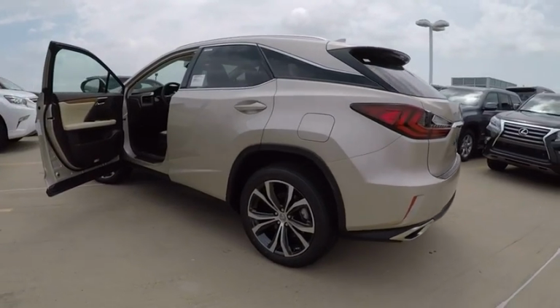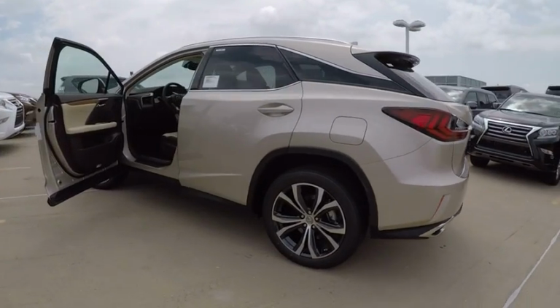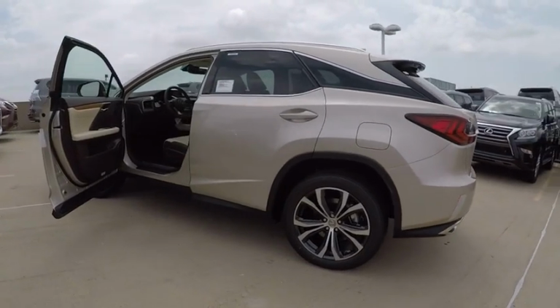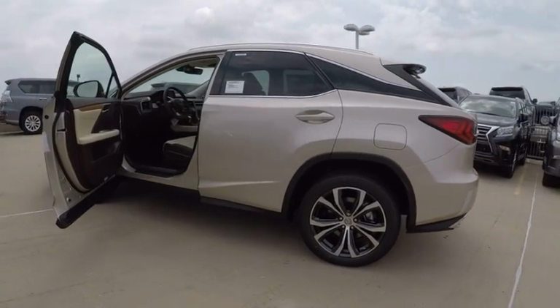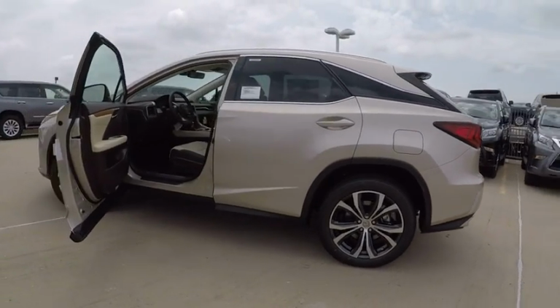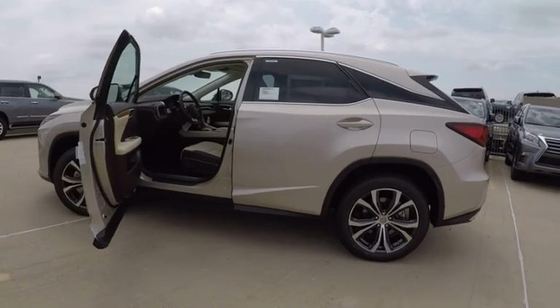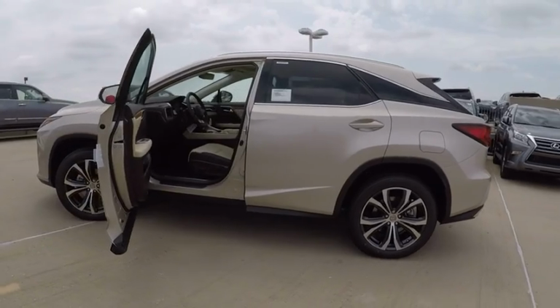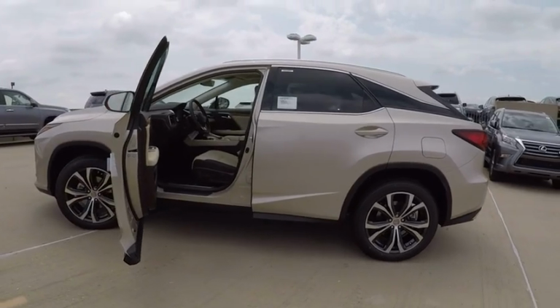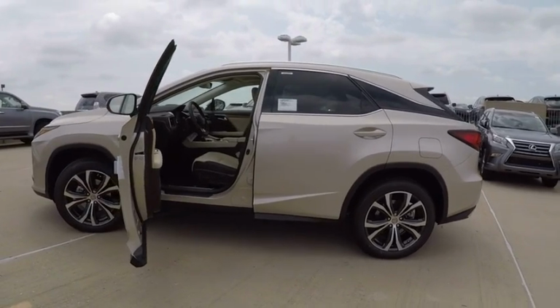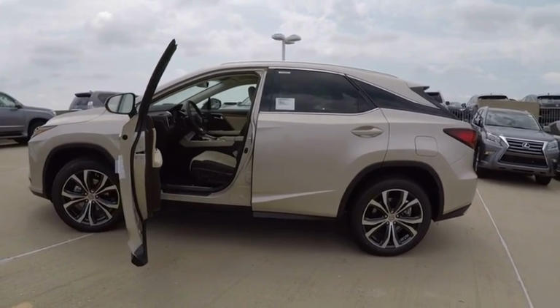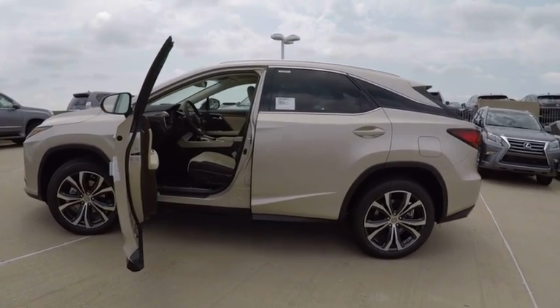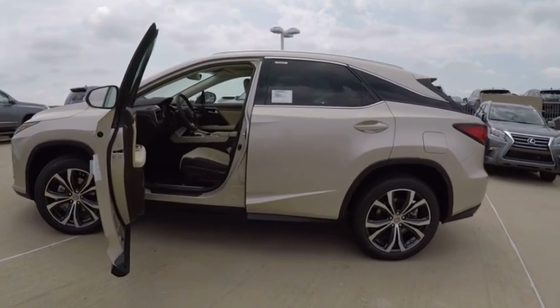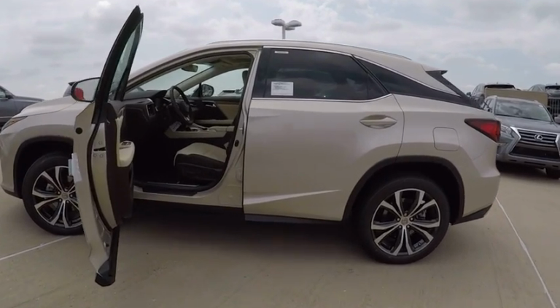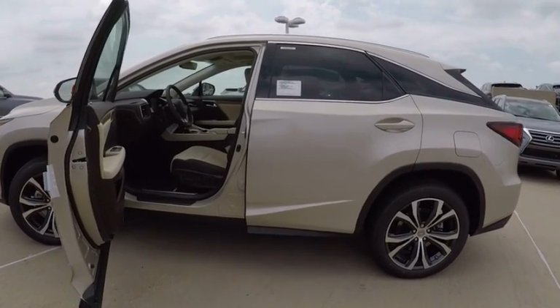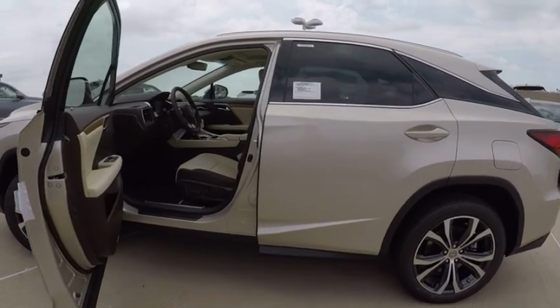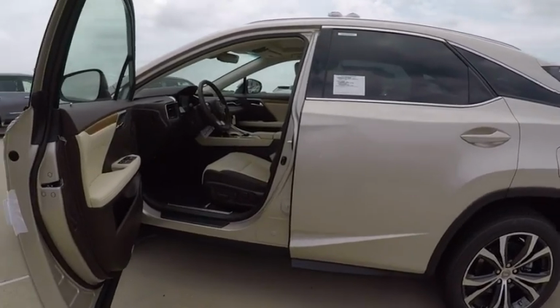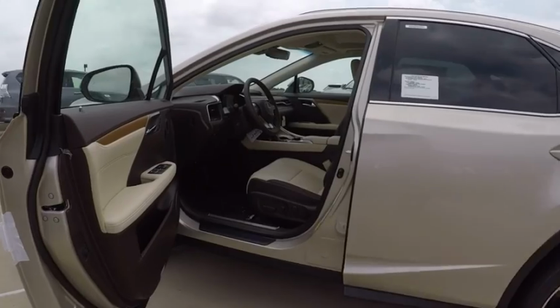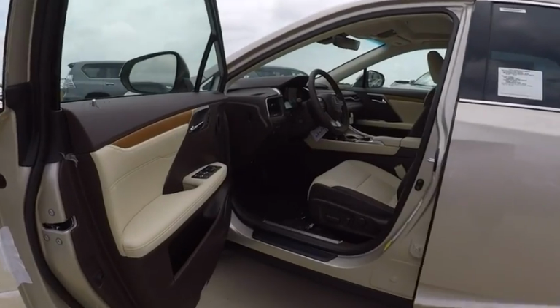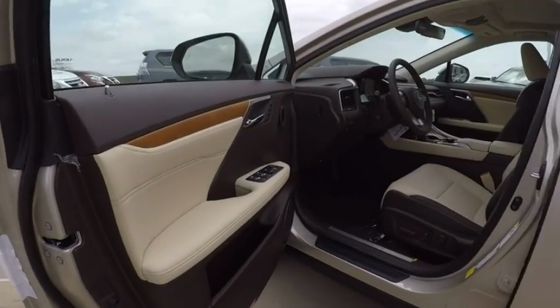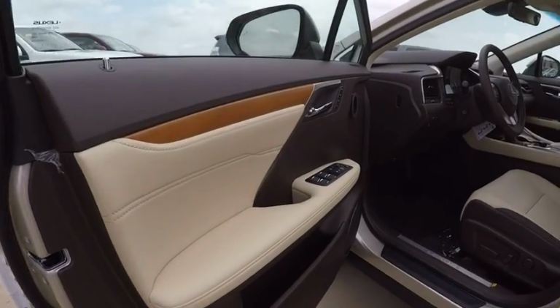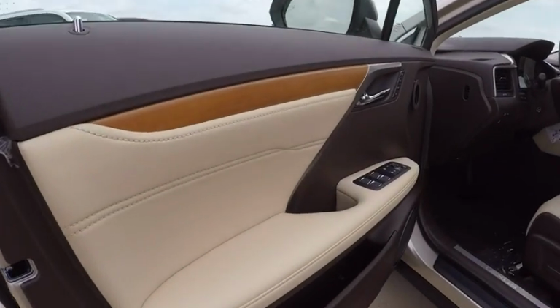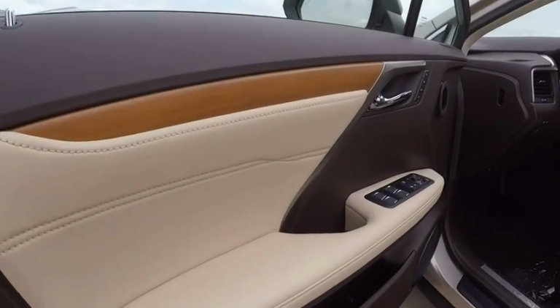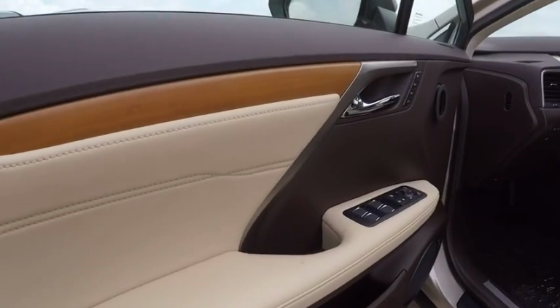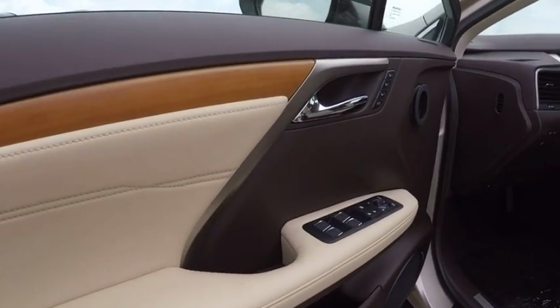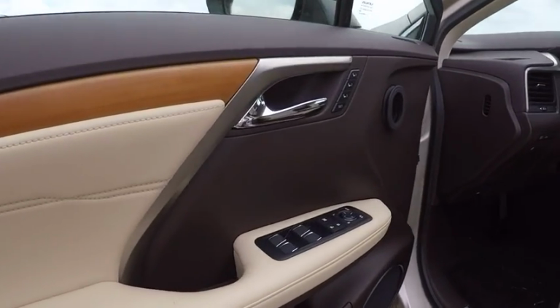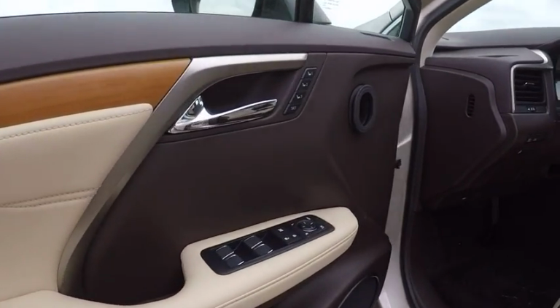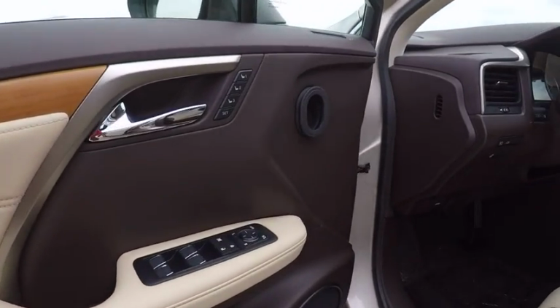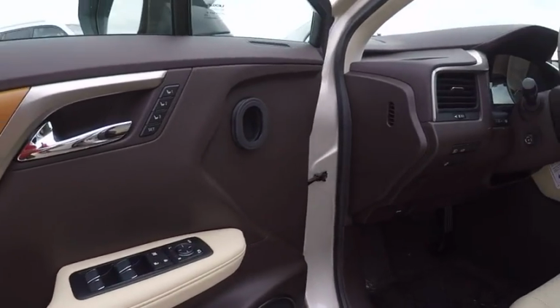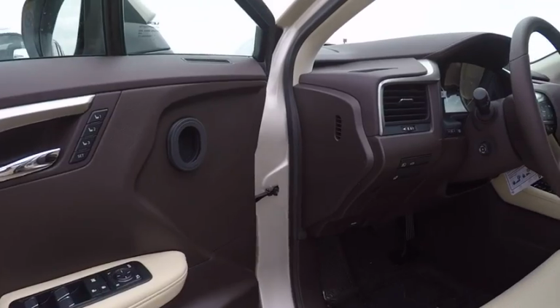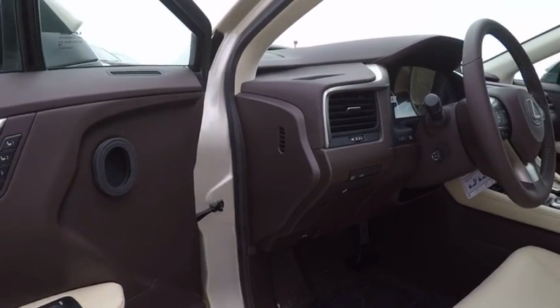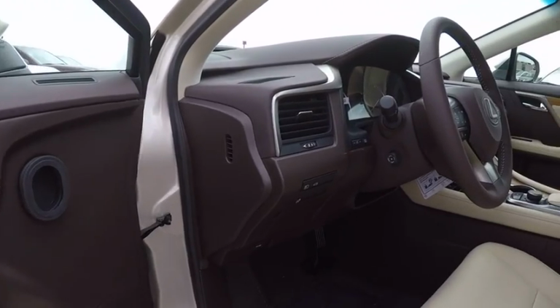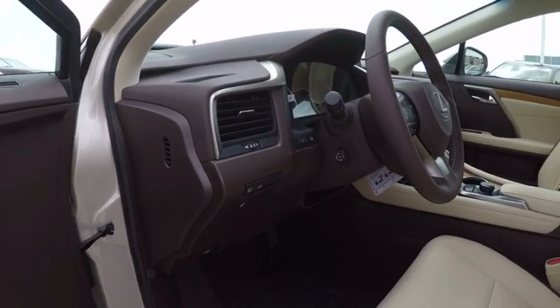Here are some of this vehicle's great options: Stability Control, Traction Control, Trip Computer, Child Safety Locks, Clock, Power Brakes, Compass, Electronic Brake Force Distribution, Tachometer, and Cargo Area Light.